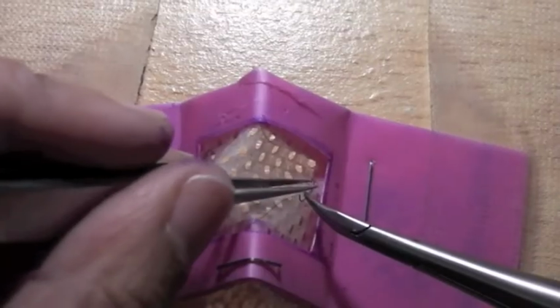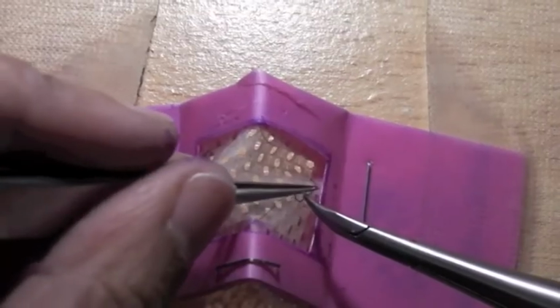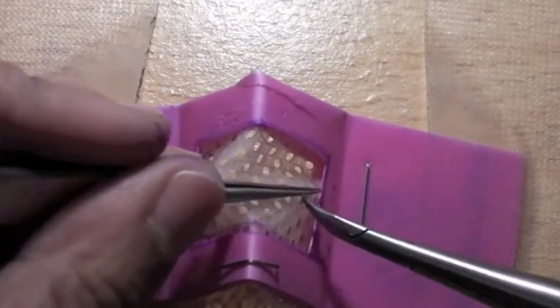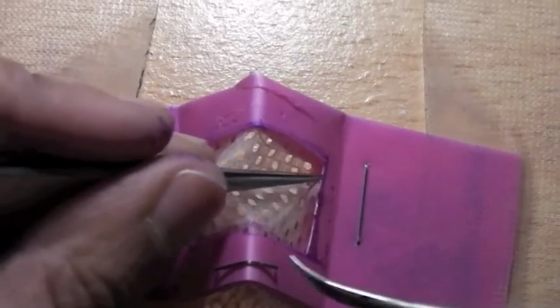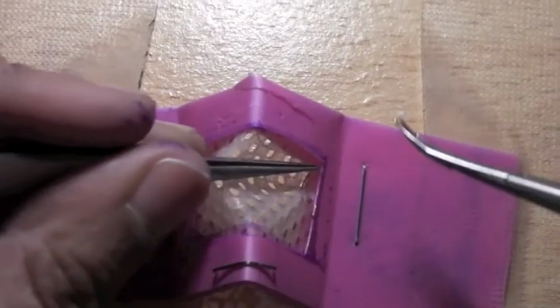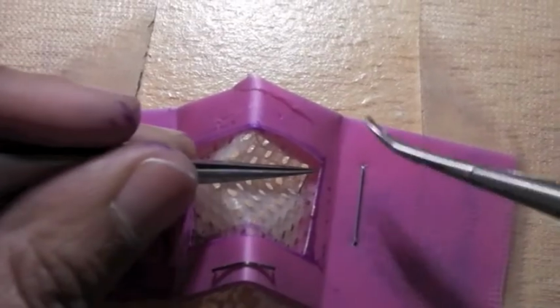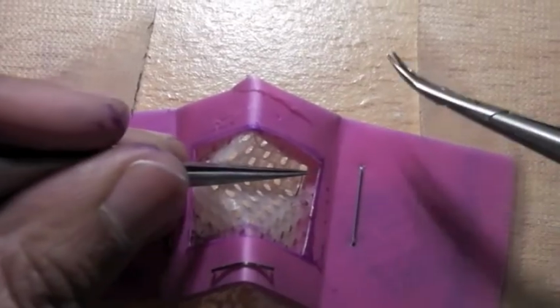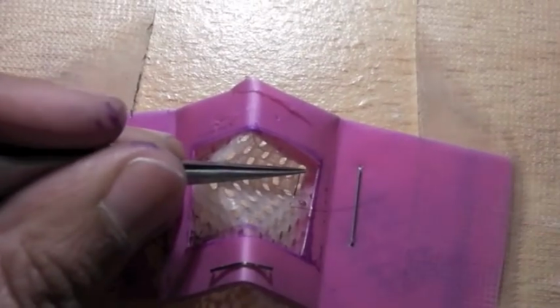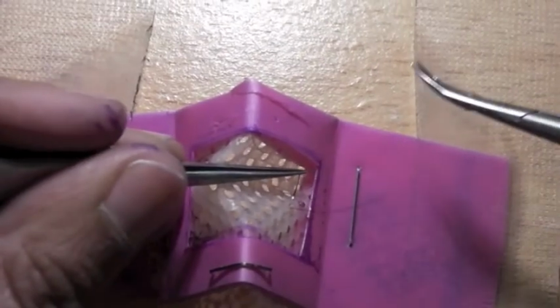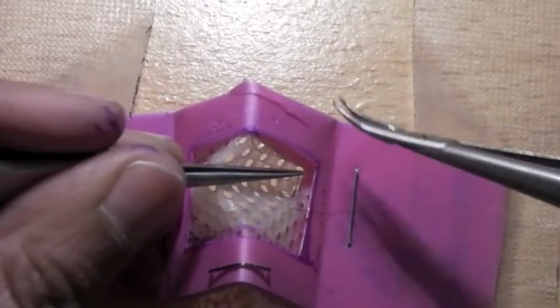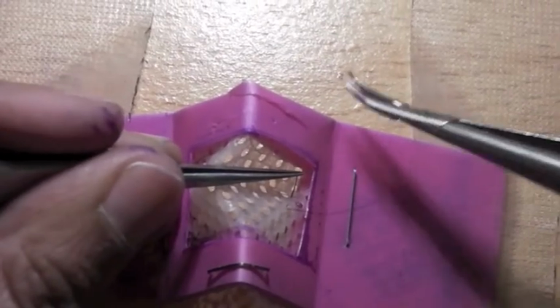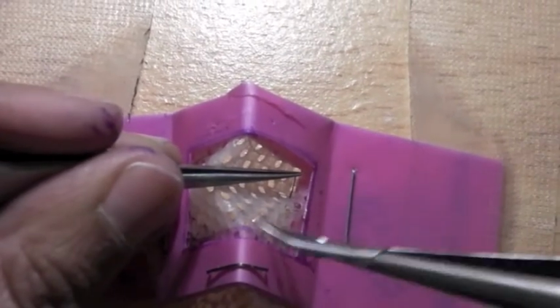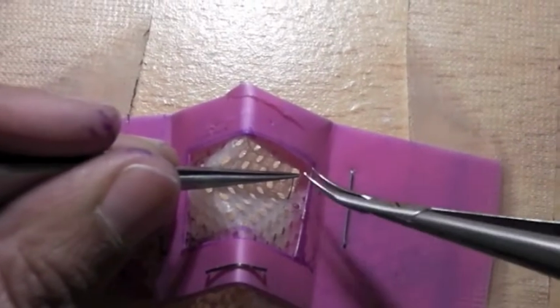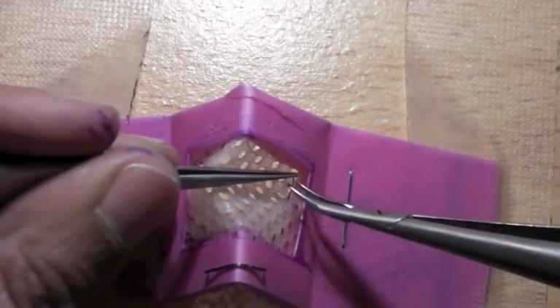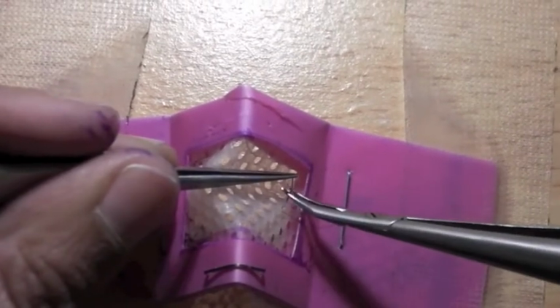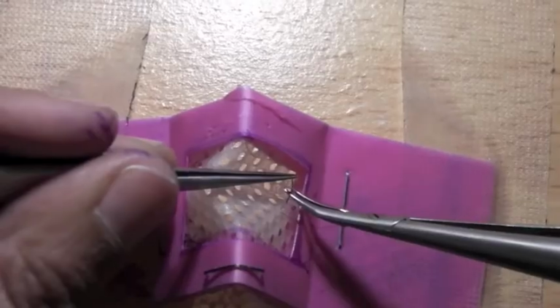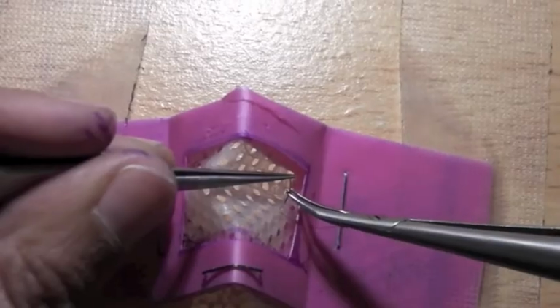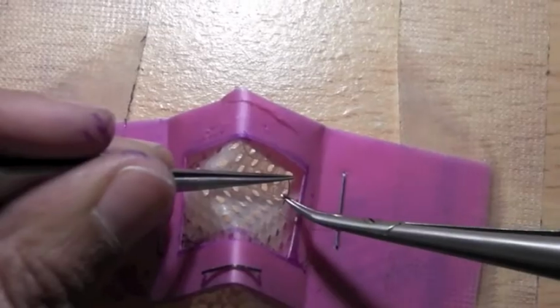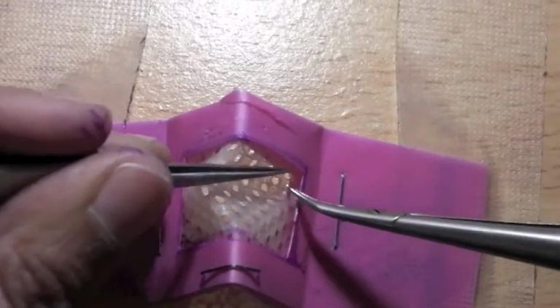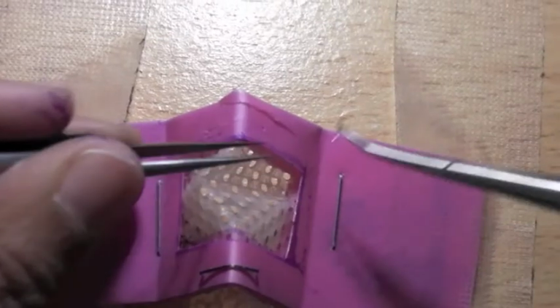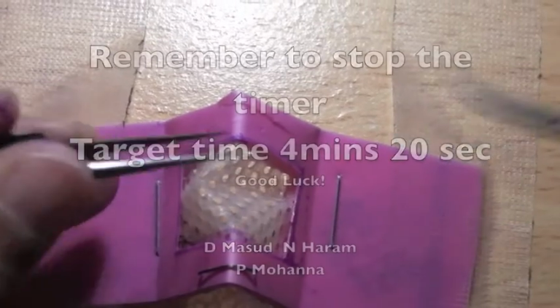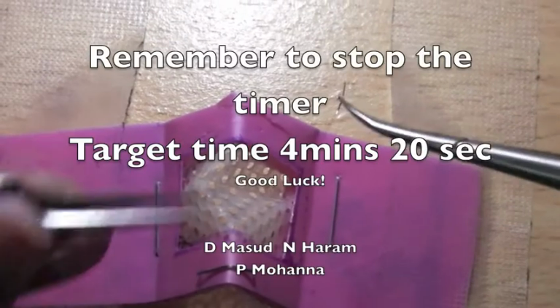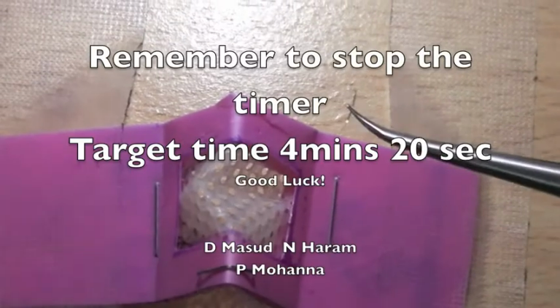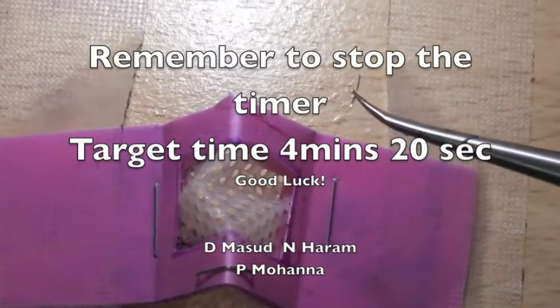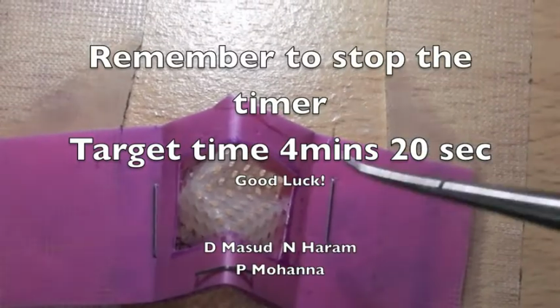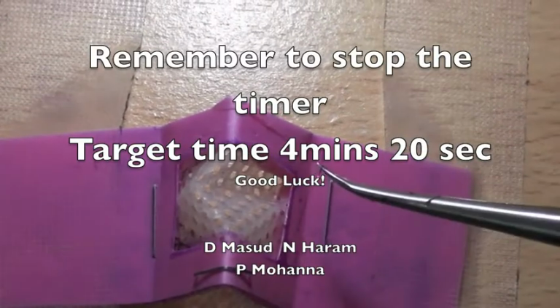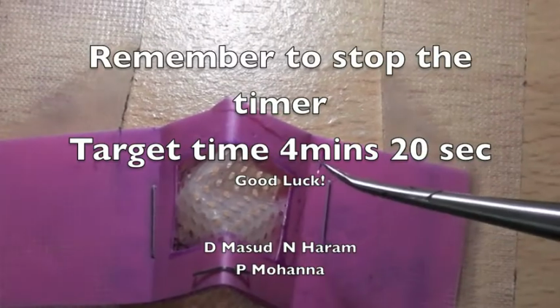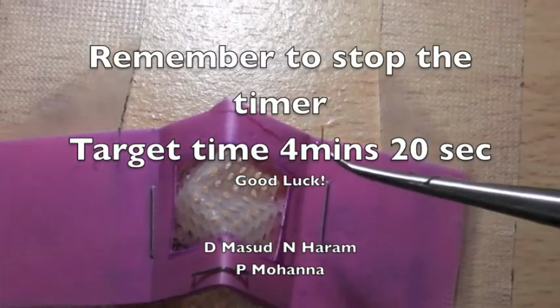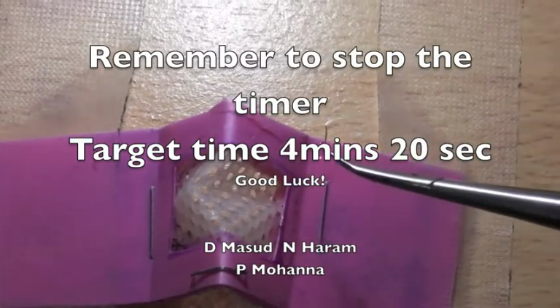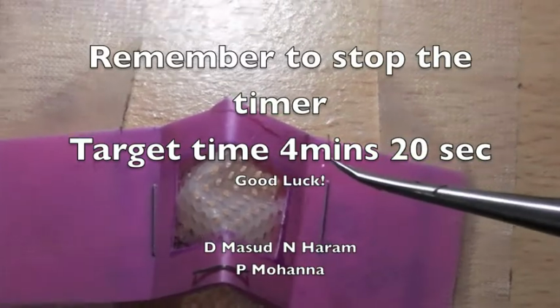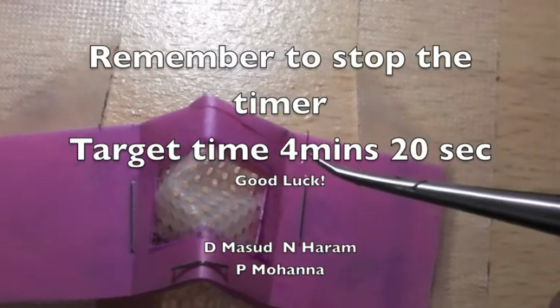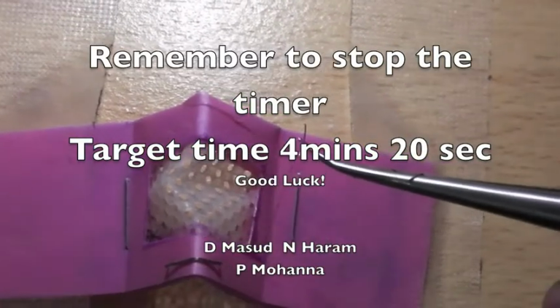As you're nearing the end, remember to press stop on your timer. Good luck! And then it's done.